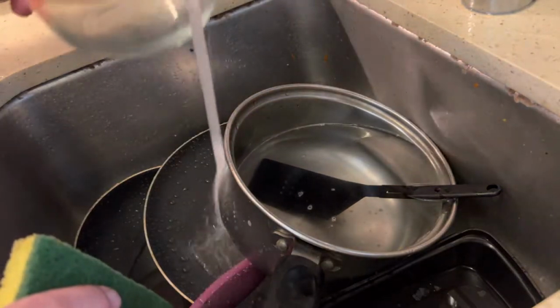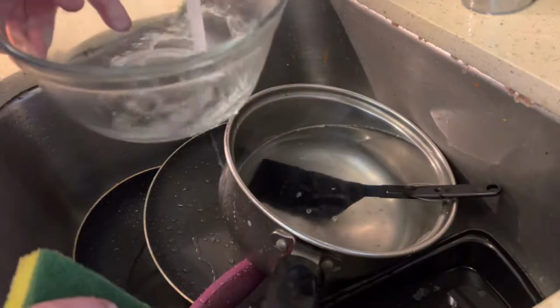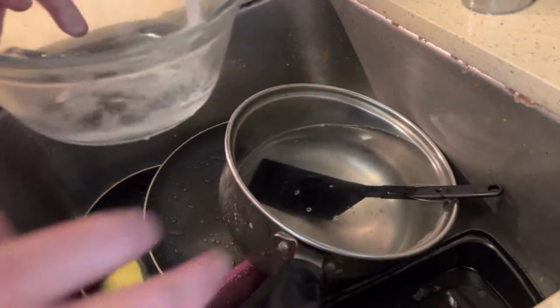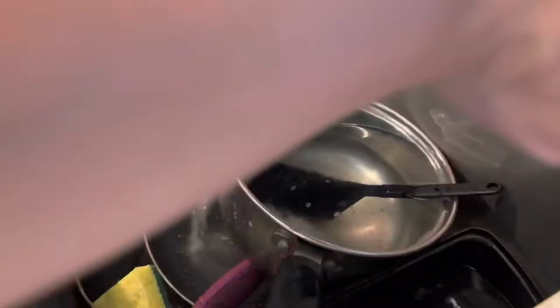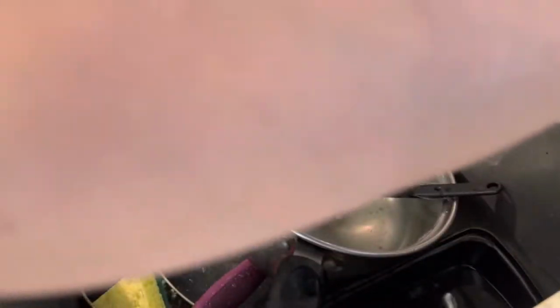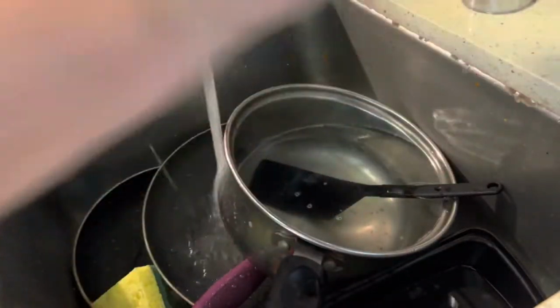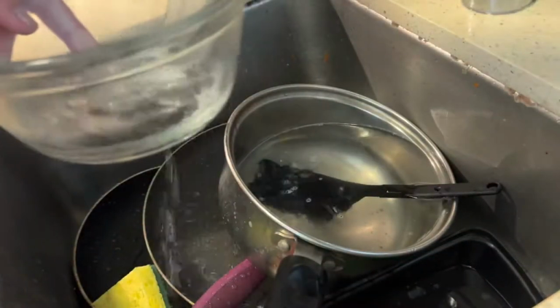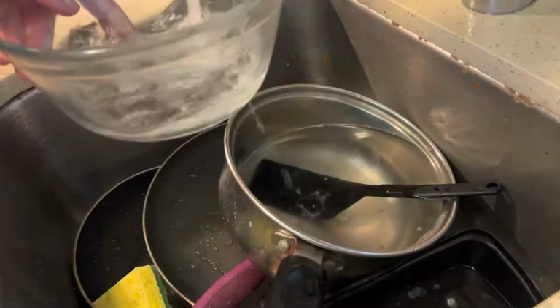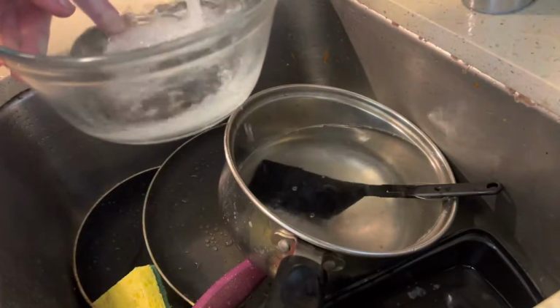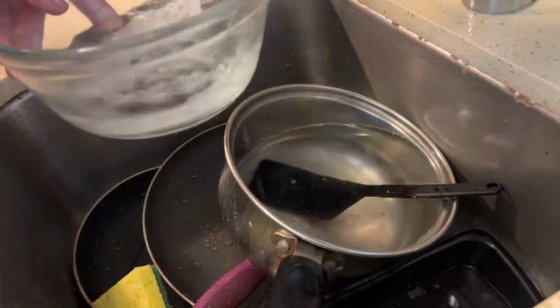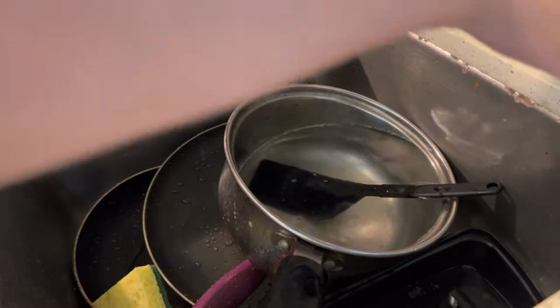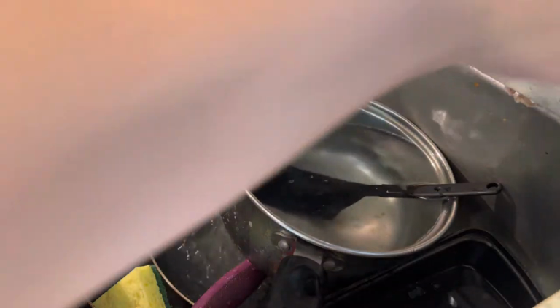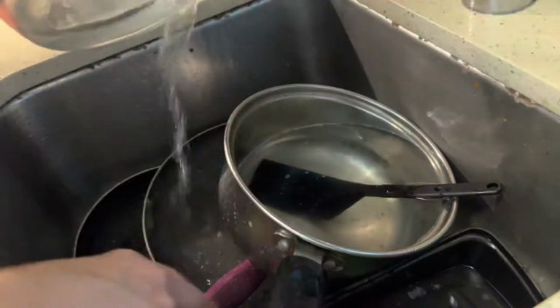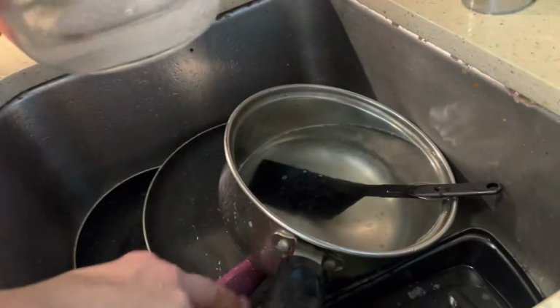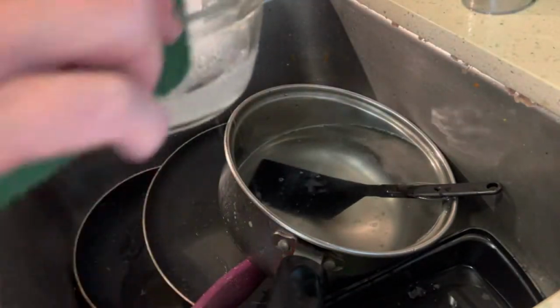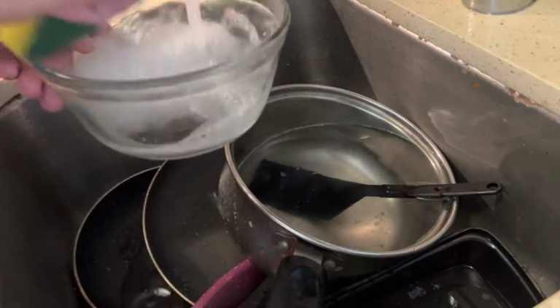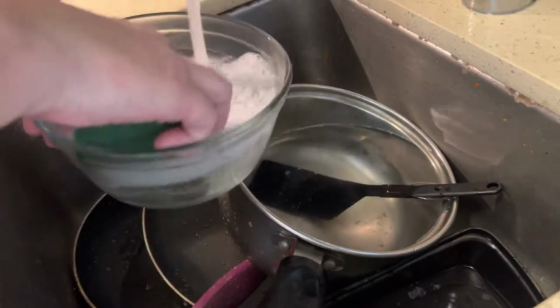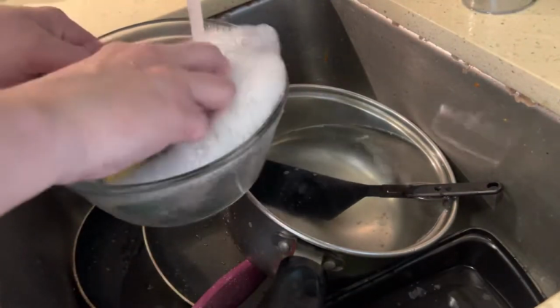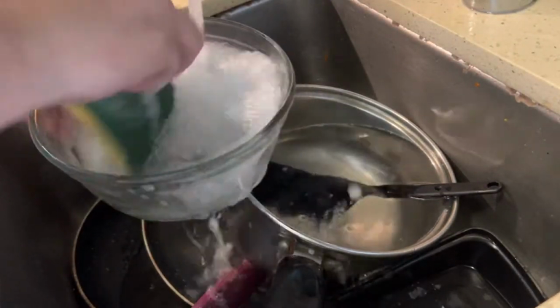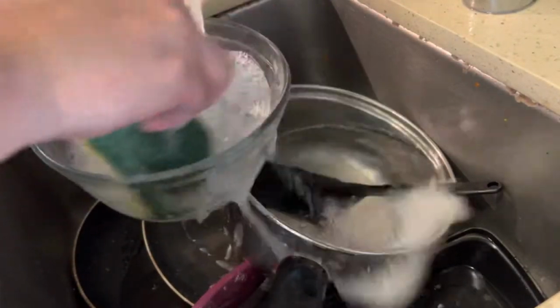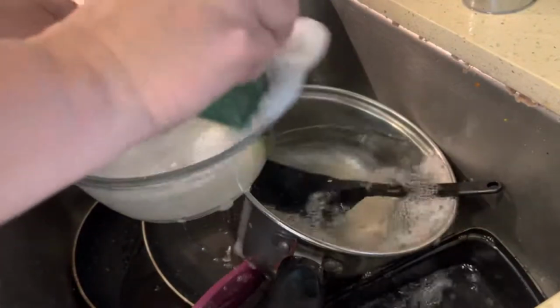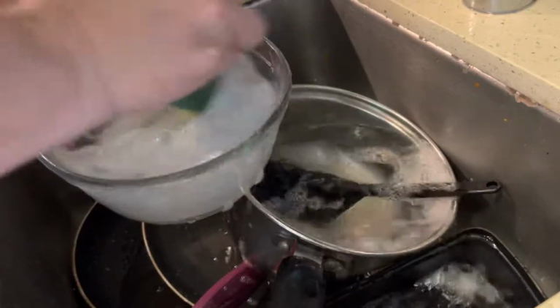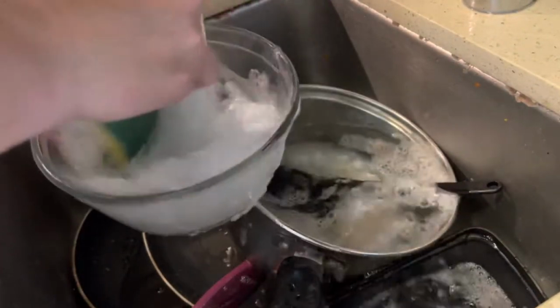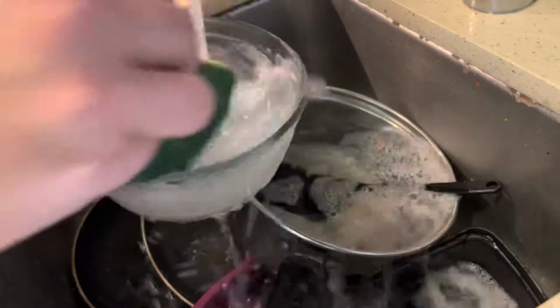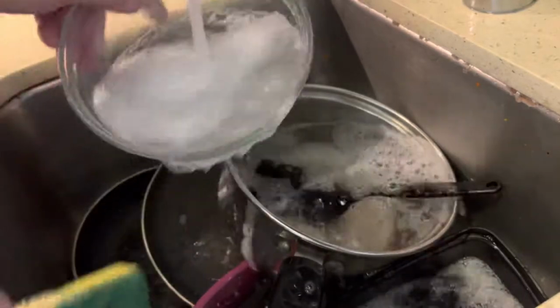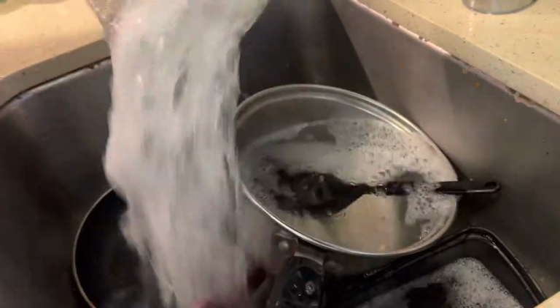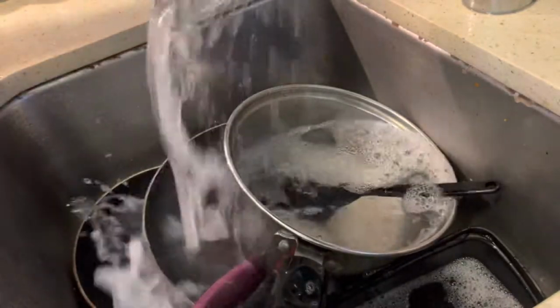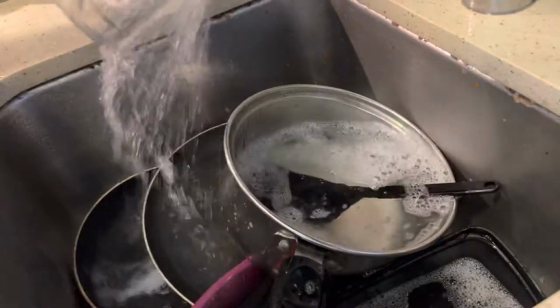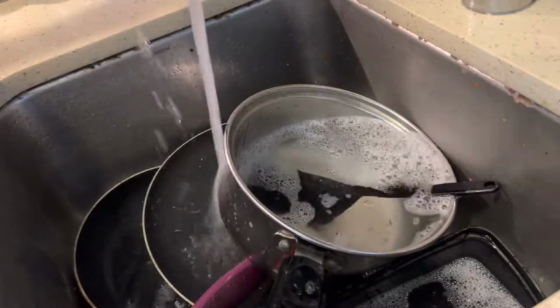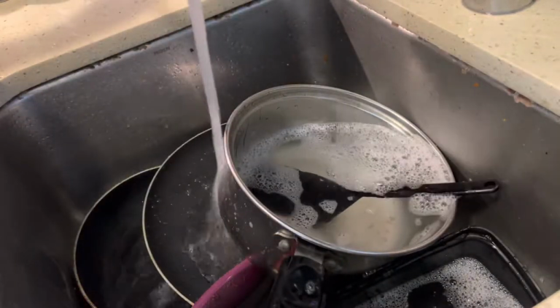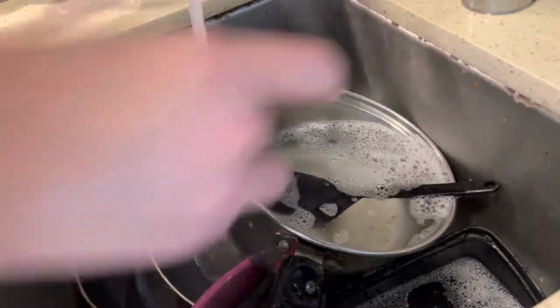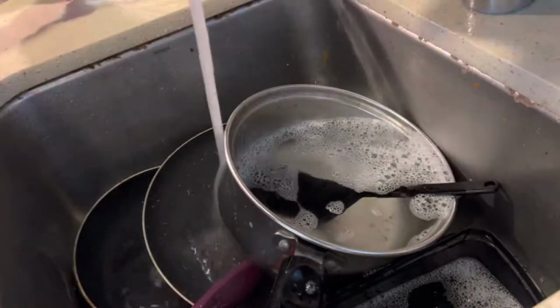I take the bowl, put a little soap in it, and go like that. Then I'm going to rinse it later.